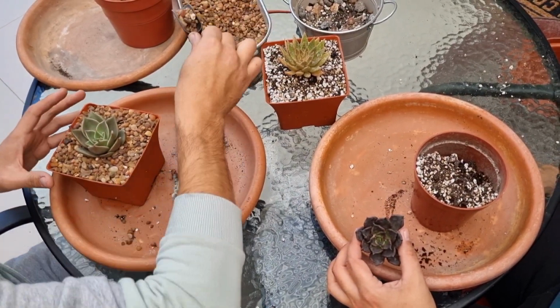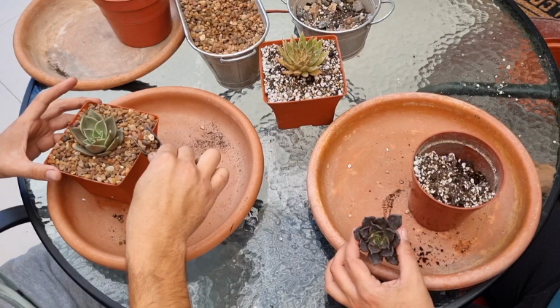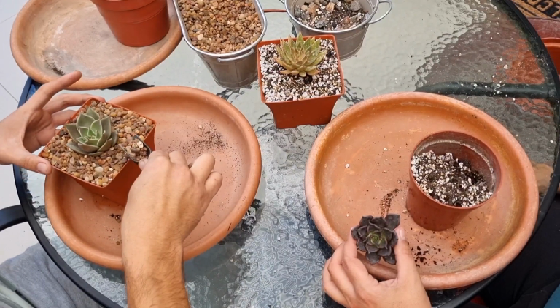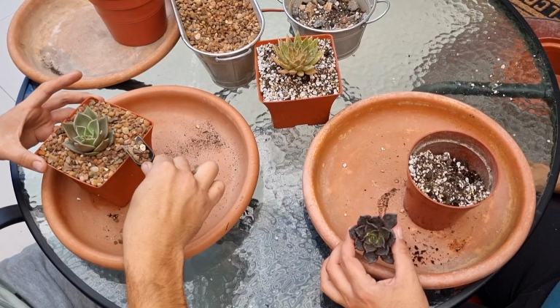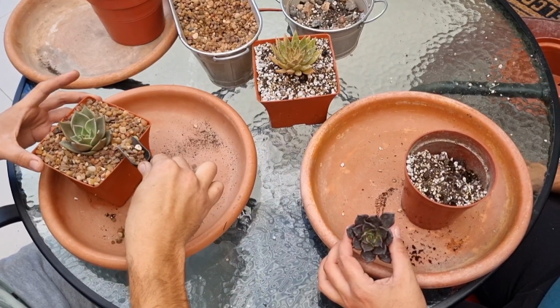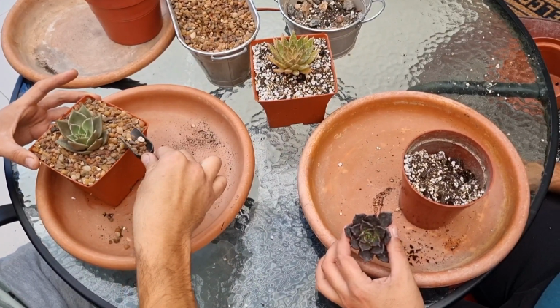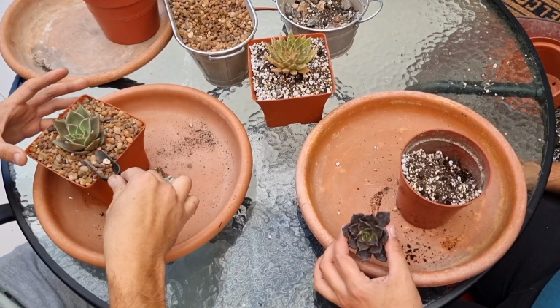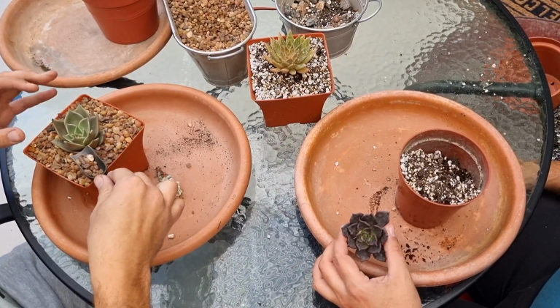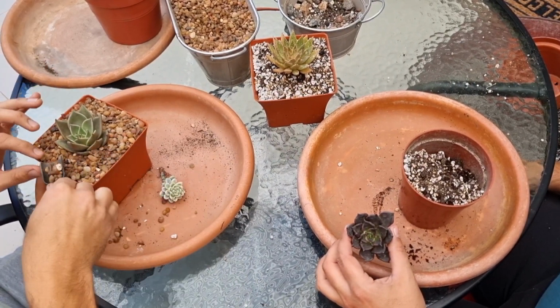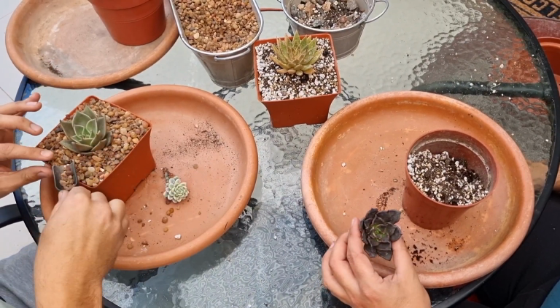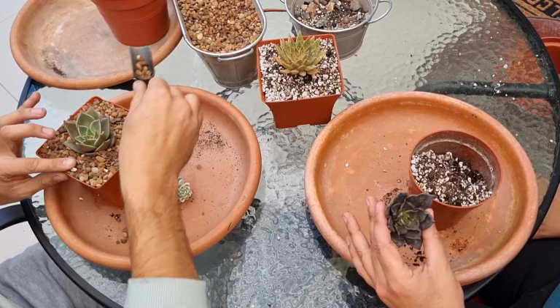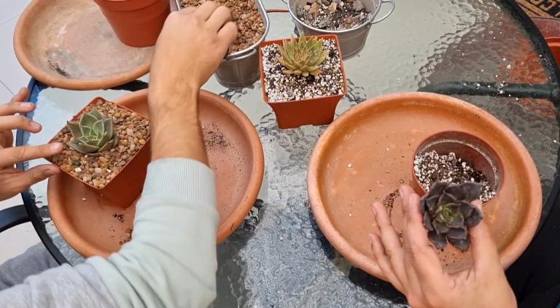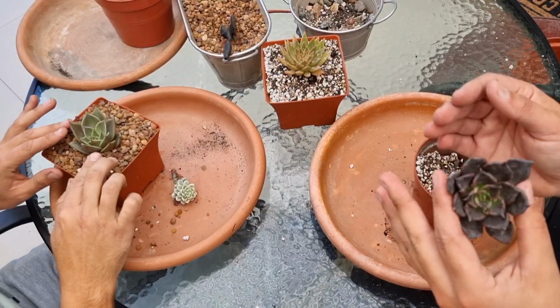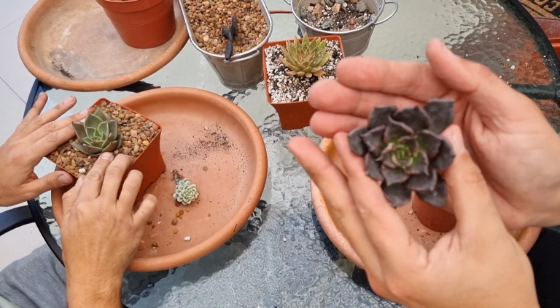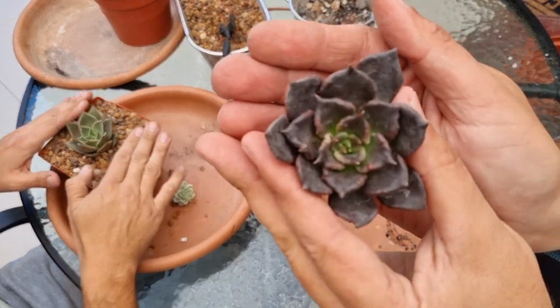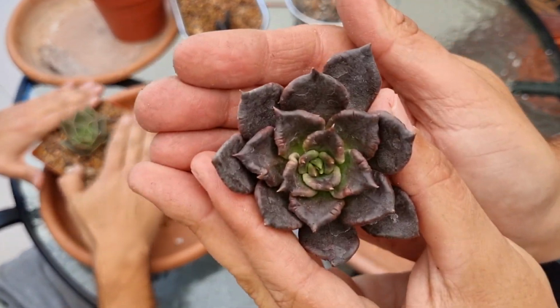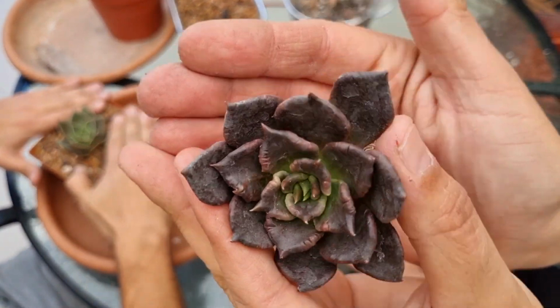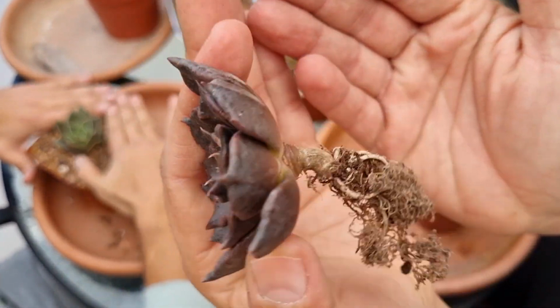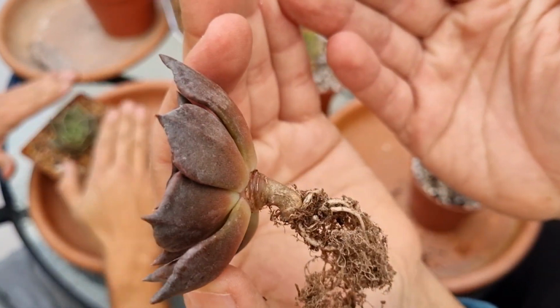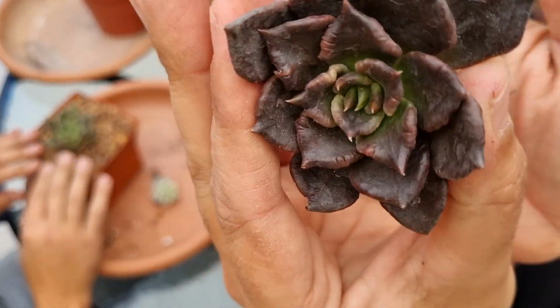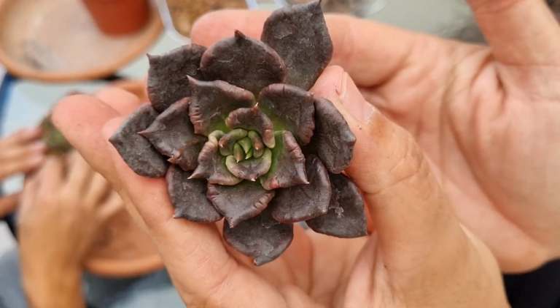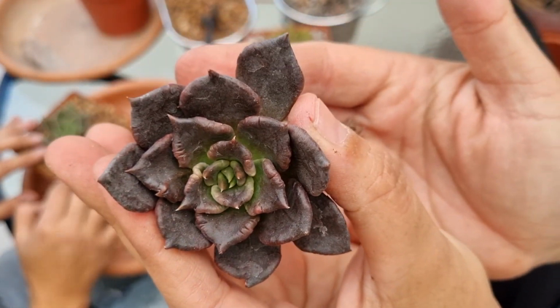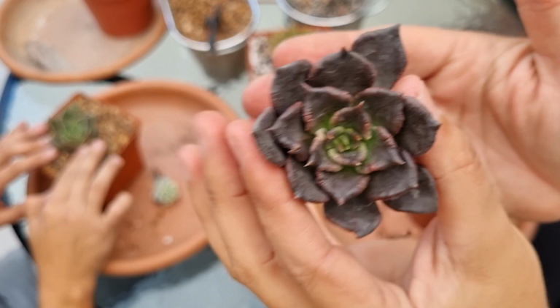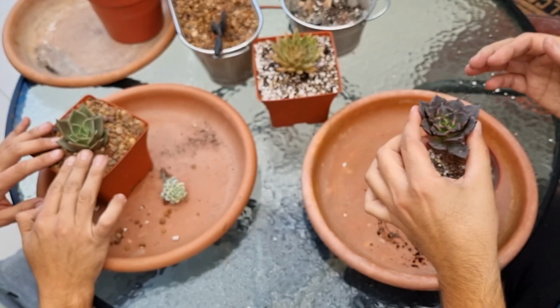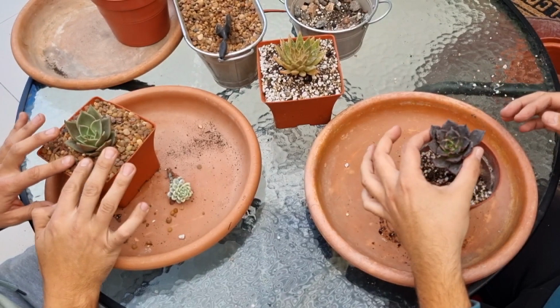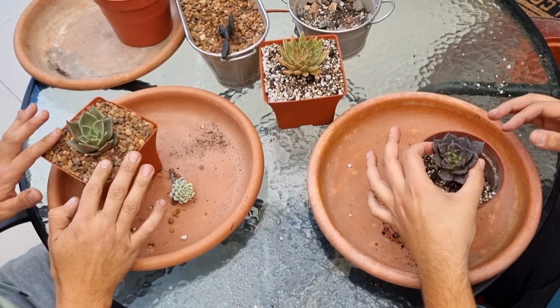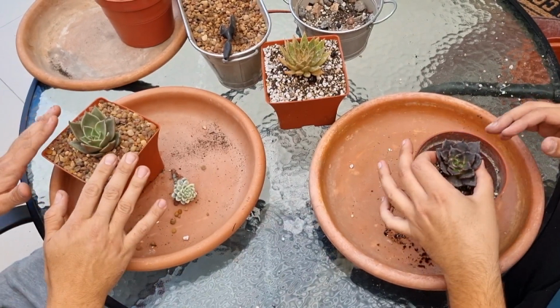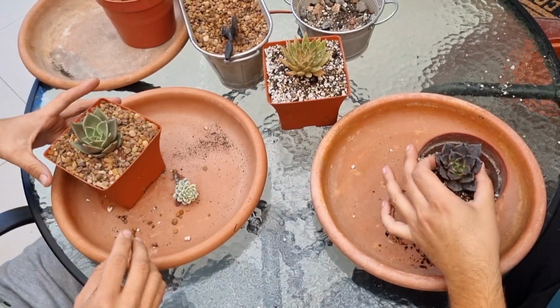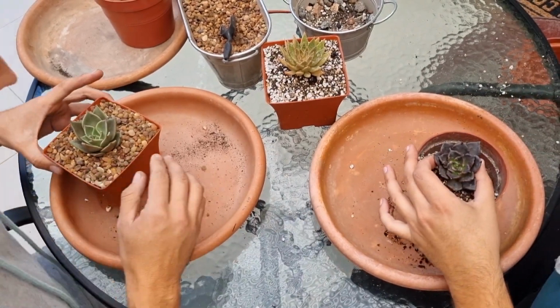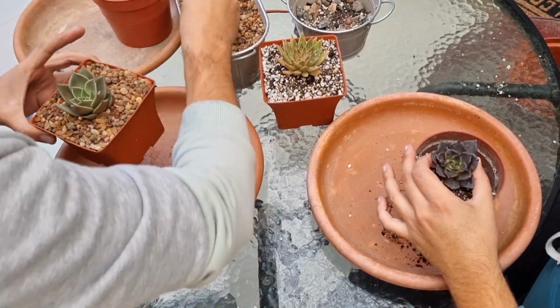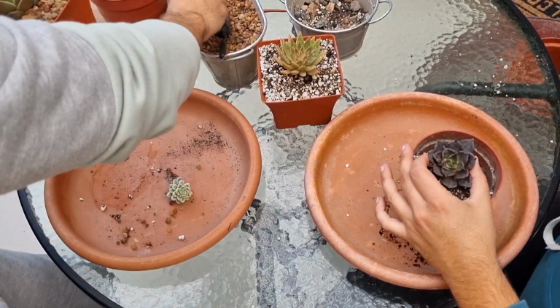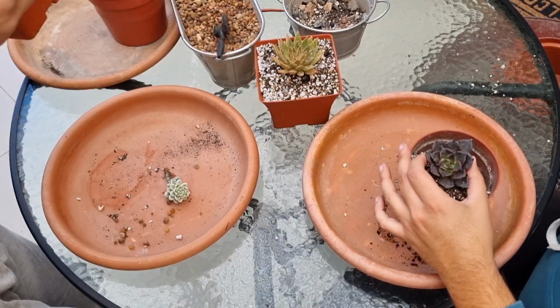Hay mucha gente que pierde agavoides en una temporada de verano, cuando más sufren. Por suerte nosotros no hemos tenido bajas. Lo importante es darles un buen sustrato drenante y controlarles los riegos. Vamos con la Super Bowl, que va a ir a una maceta 12; tiene un lindo sistema radicular y va a crecer lindo.